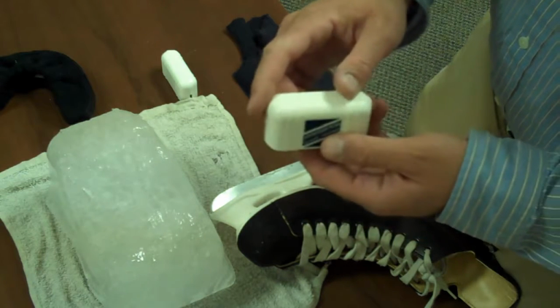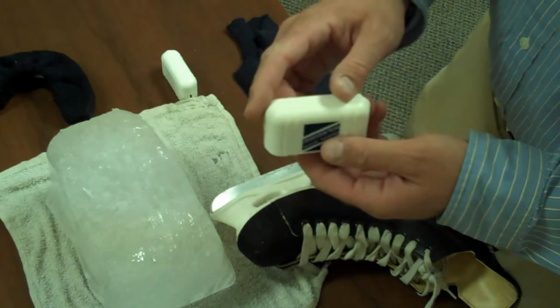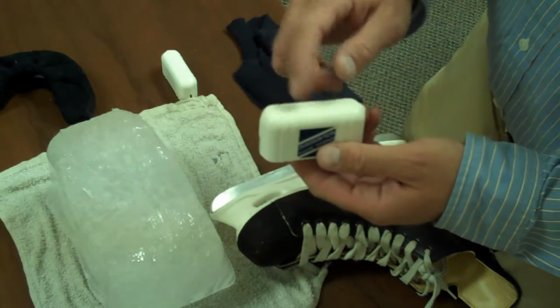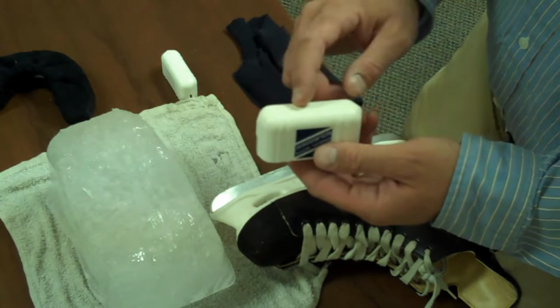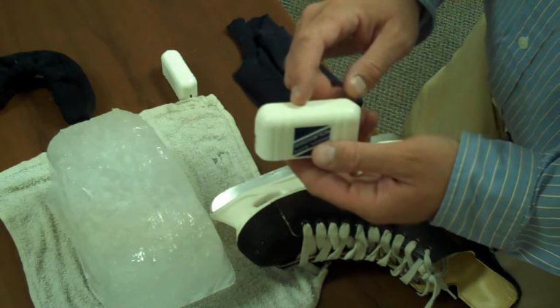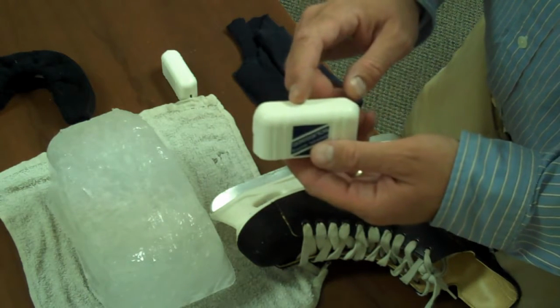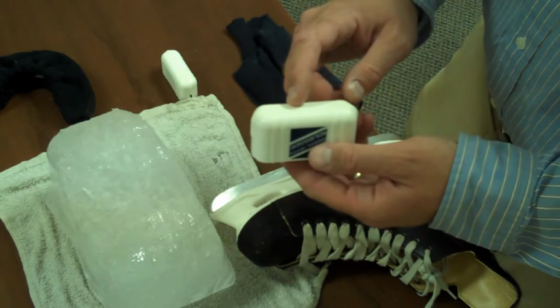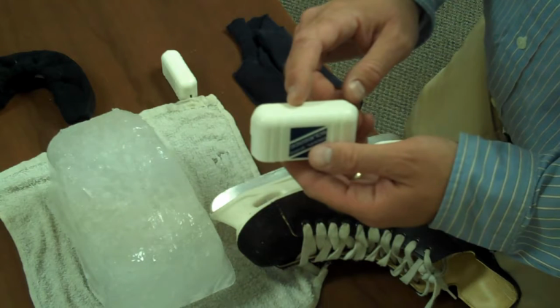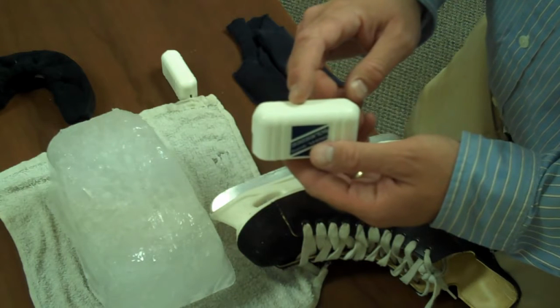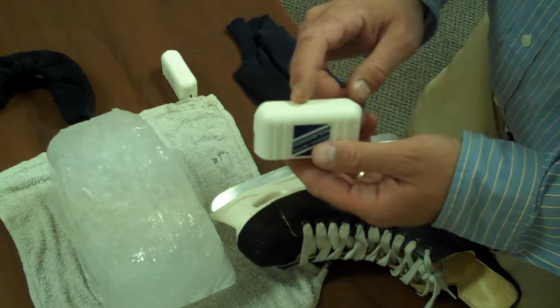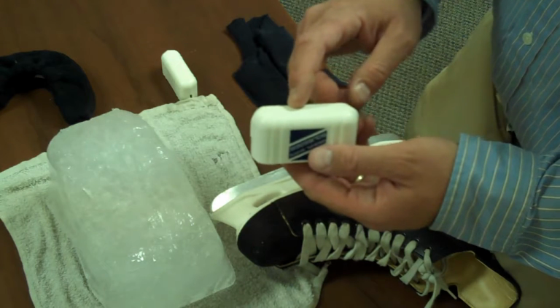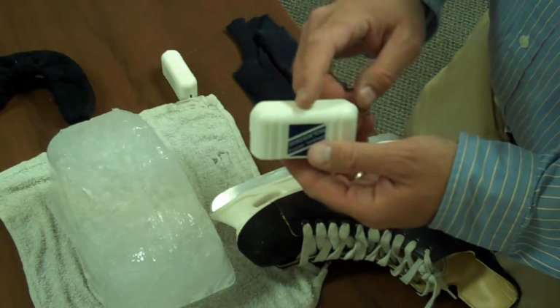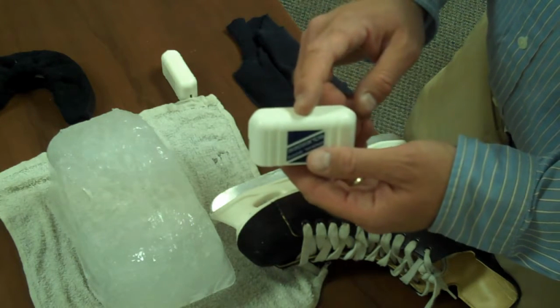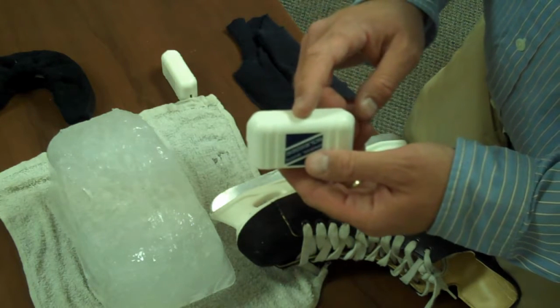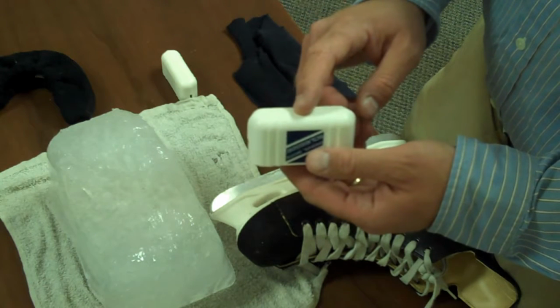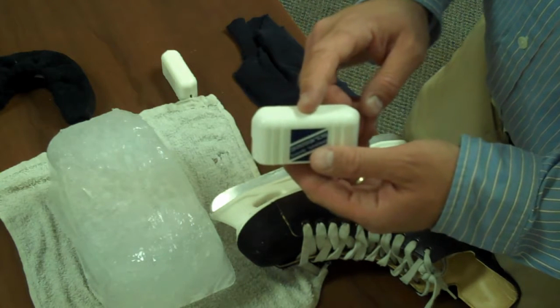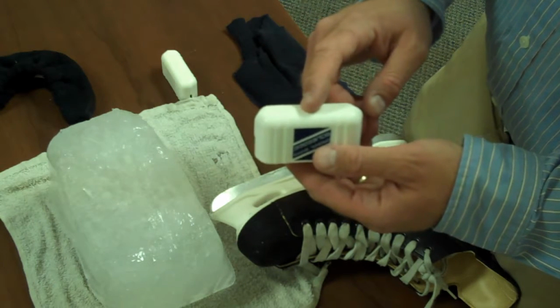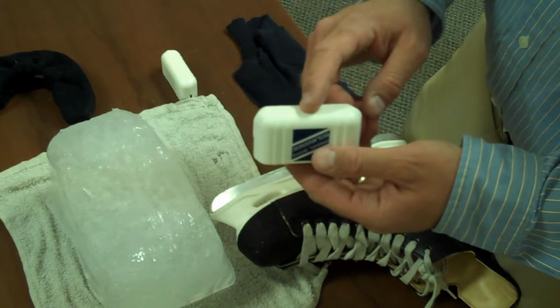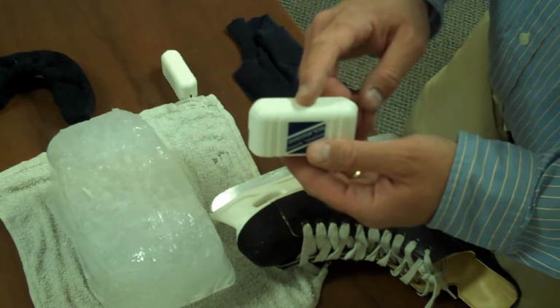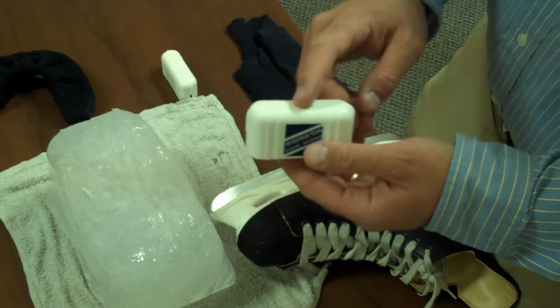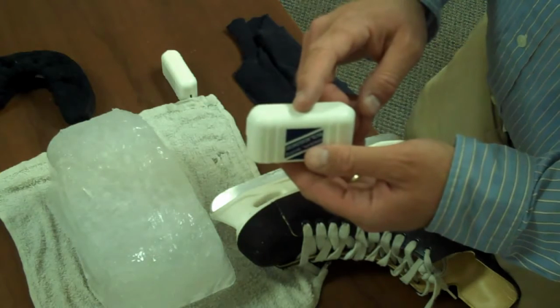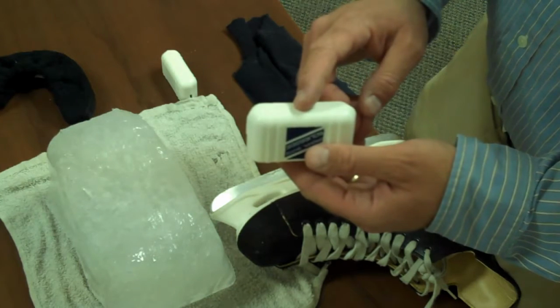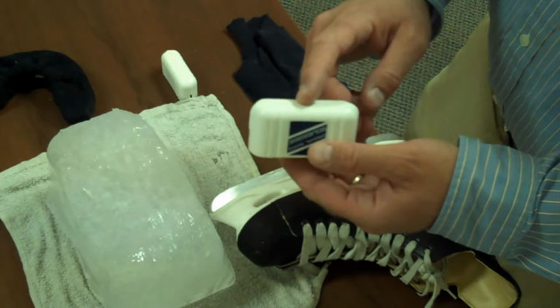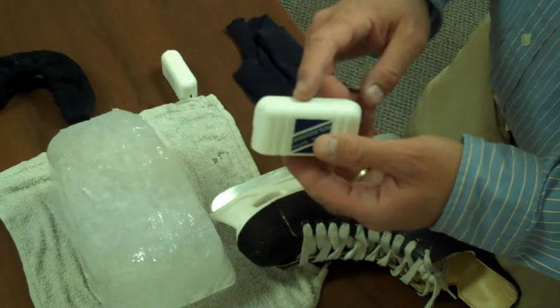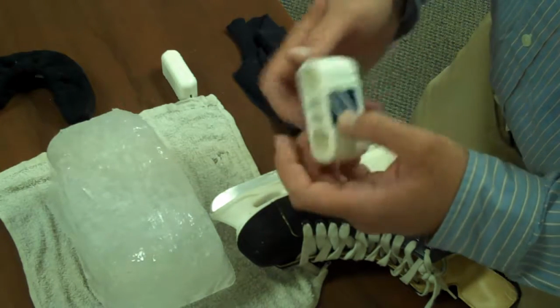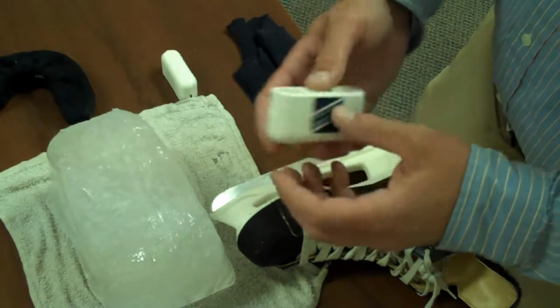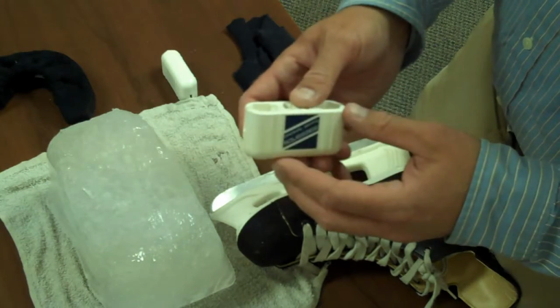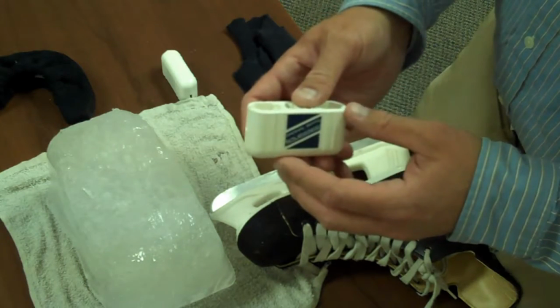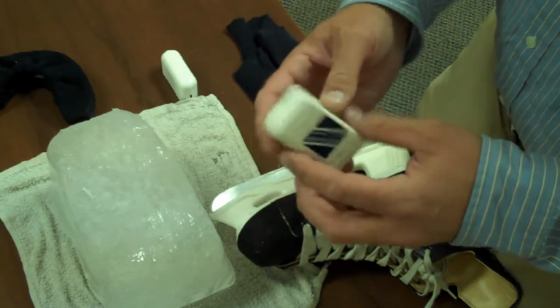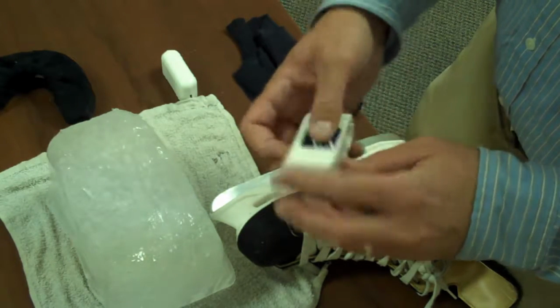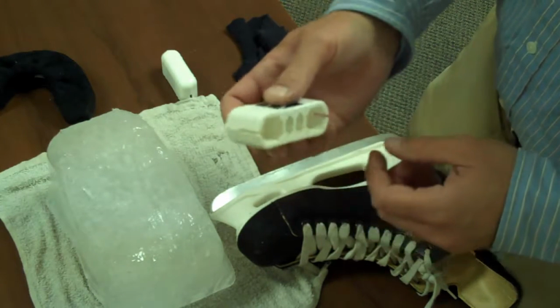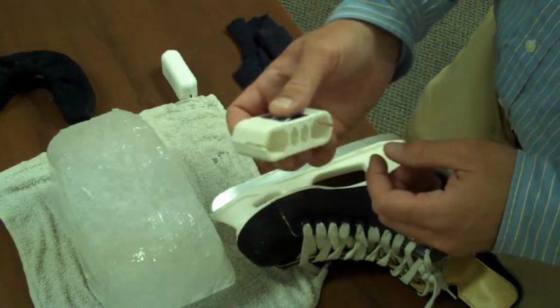The important benefit to using the Original Skate Squeegee over a standard rag is that the device itself prevents your hands from being cut by the skate blade when used properly. That is a very important benefit over the rag.